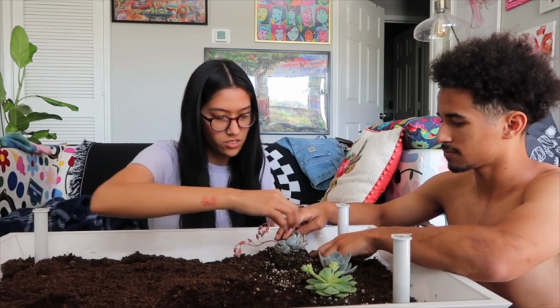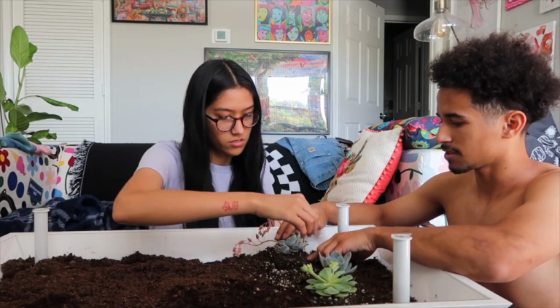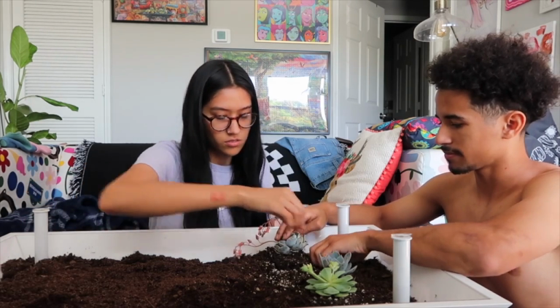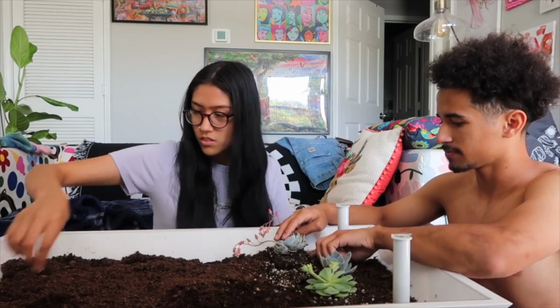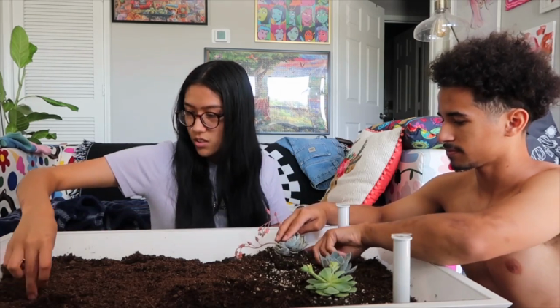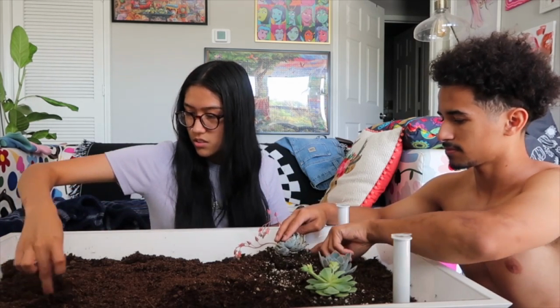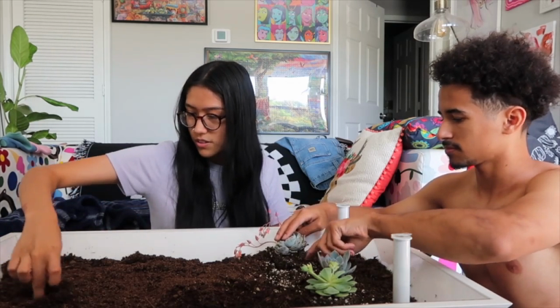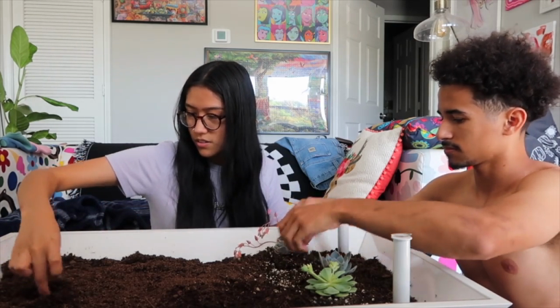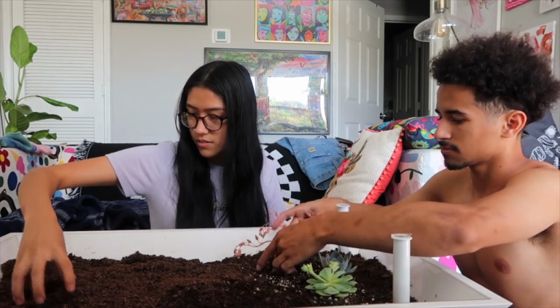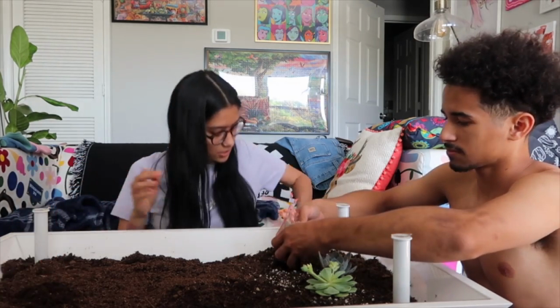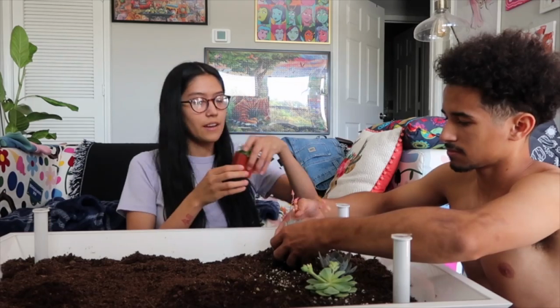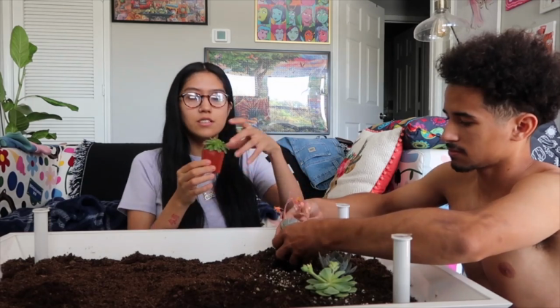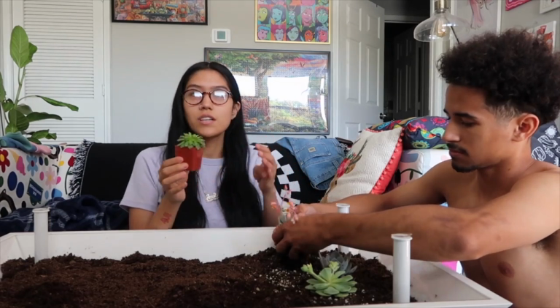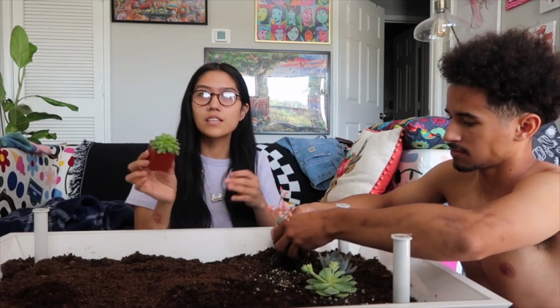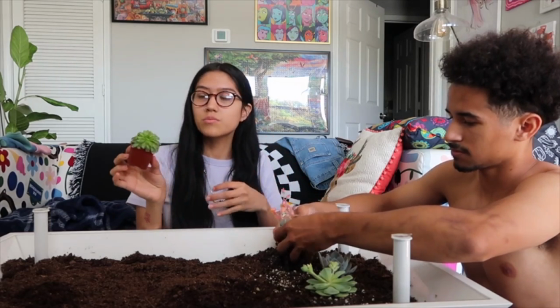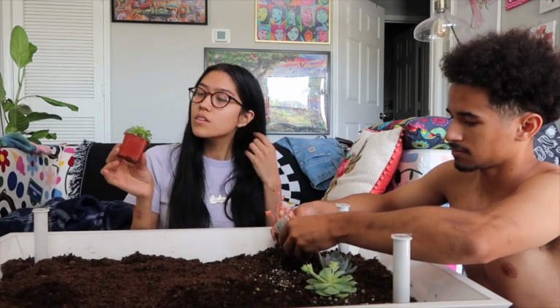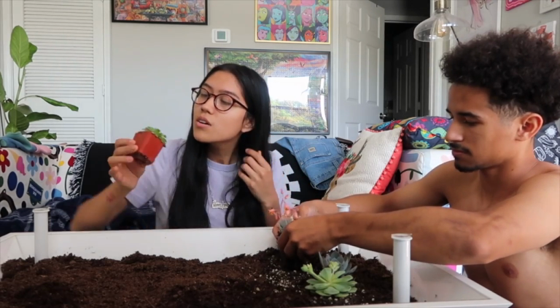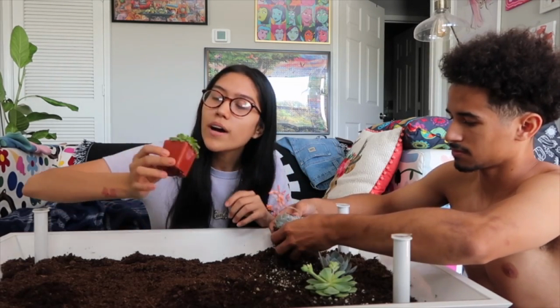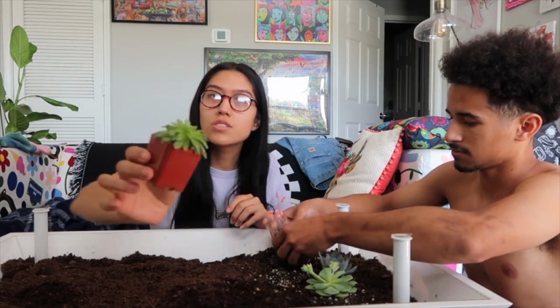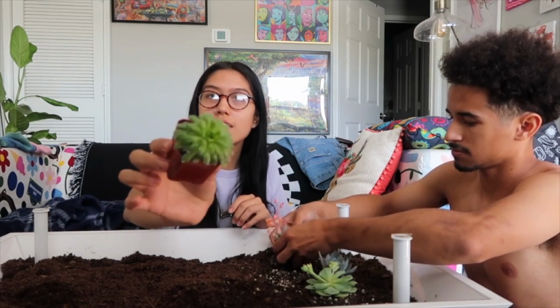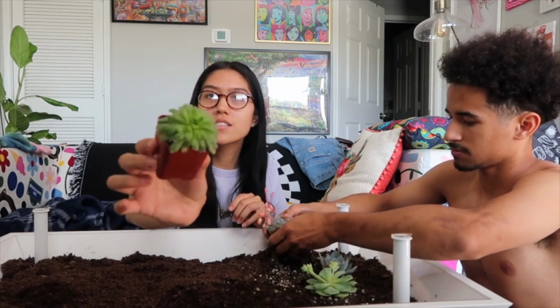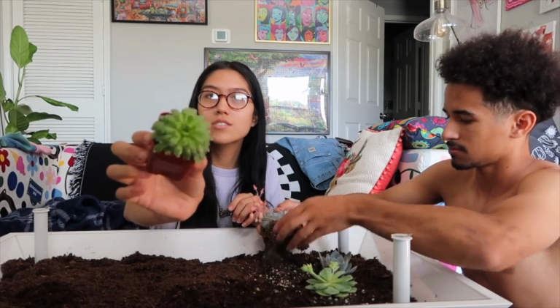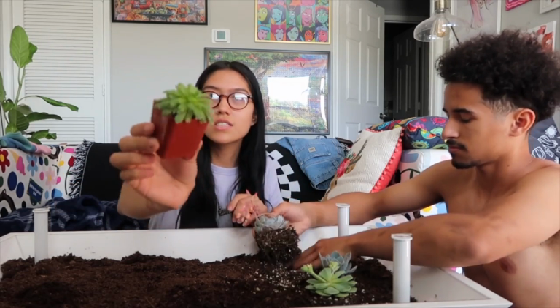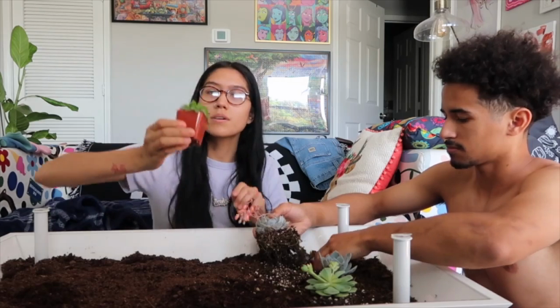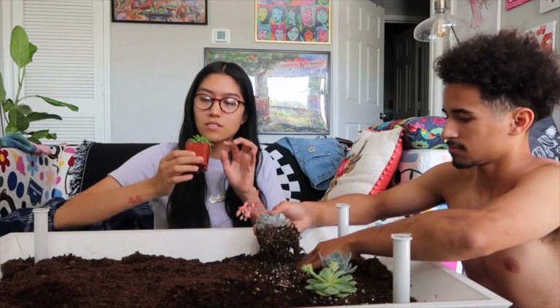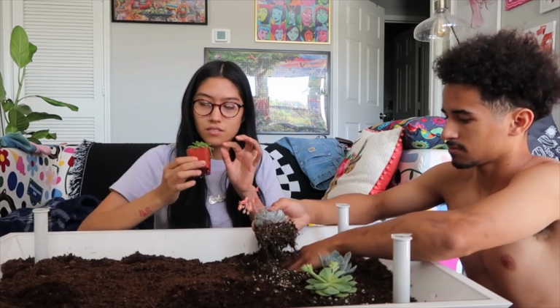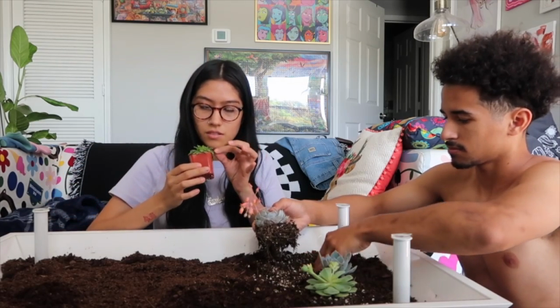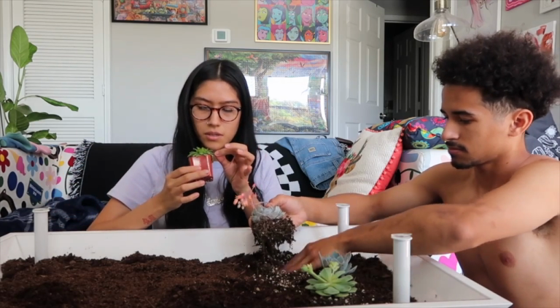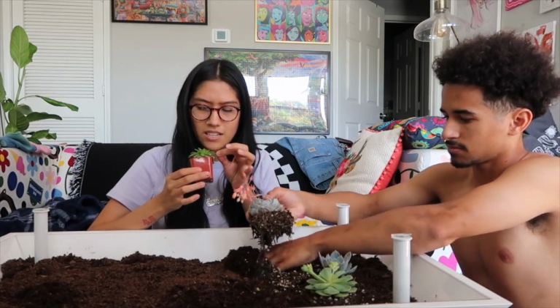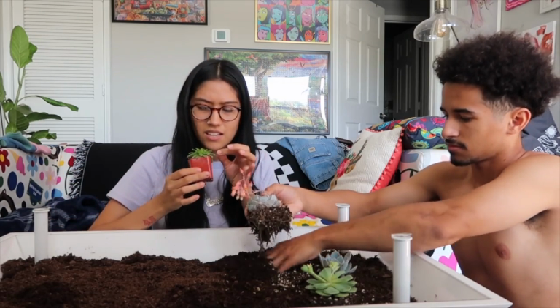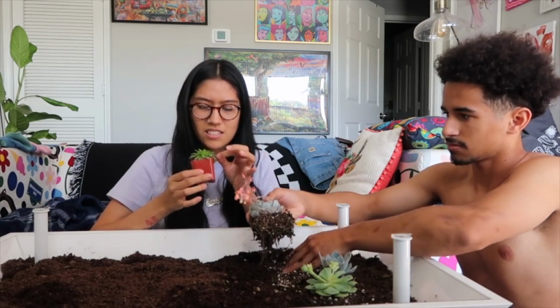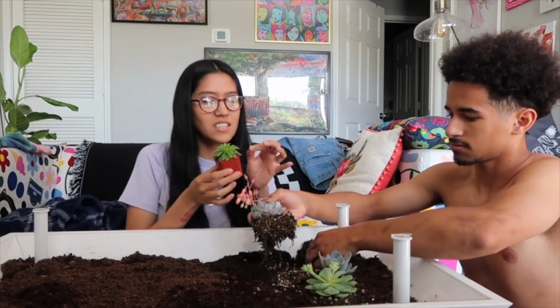Next we have this one — it has like little webs on it. I don't know if you can see it, but I don't know why it has that. It's like sticky.